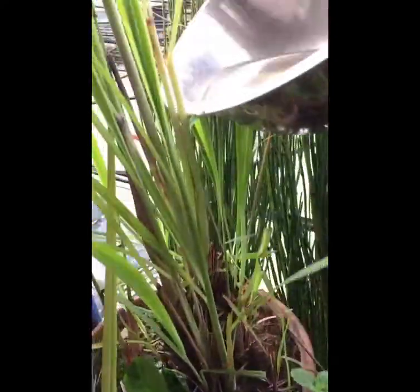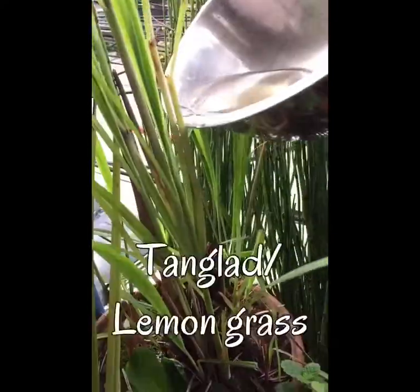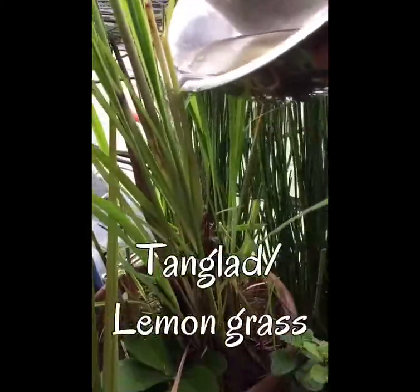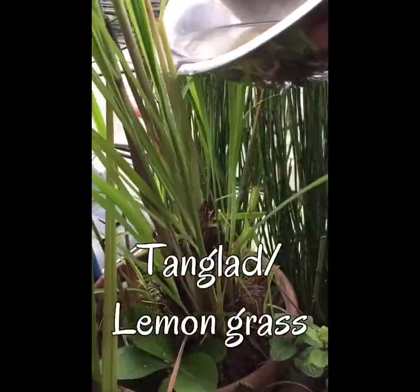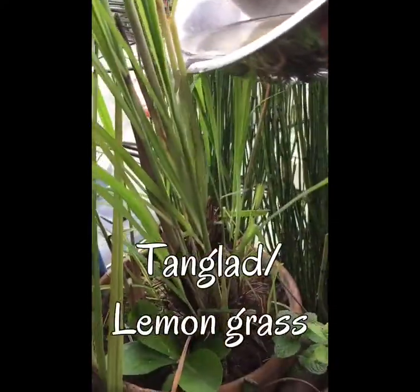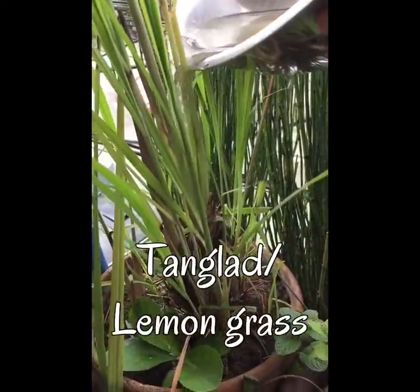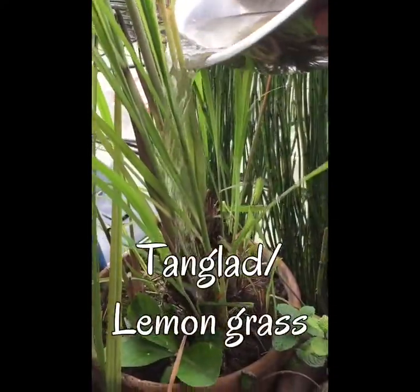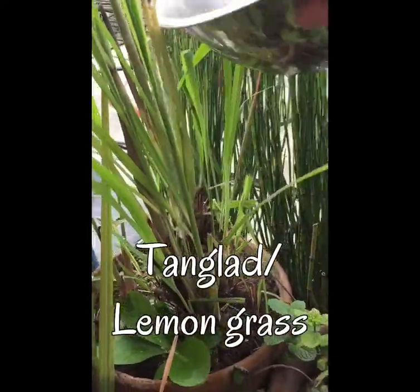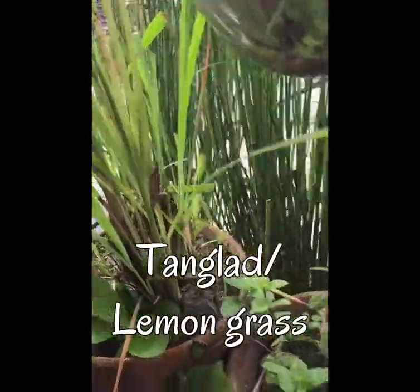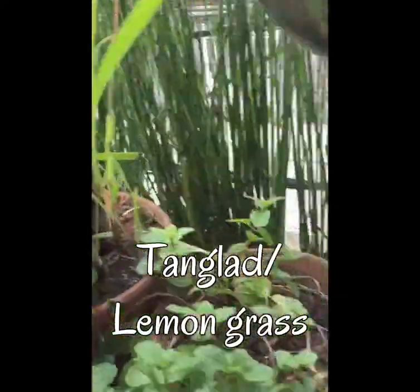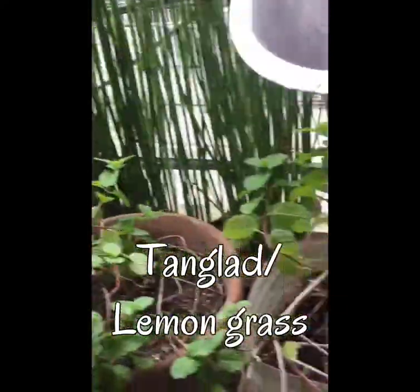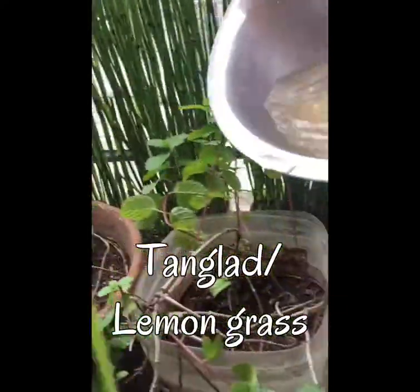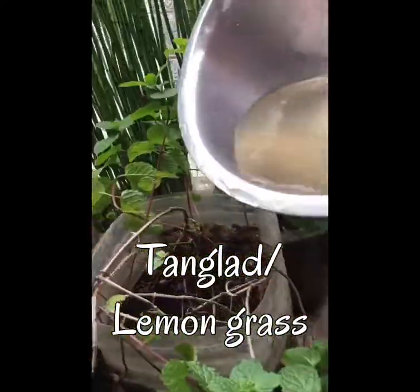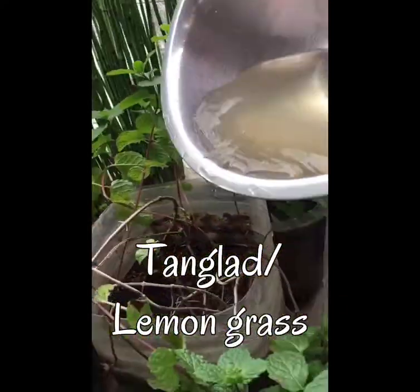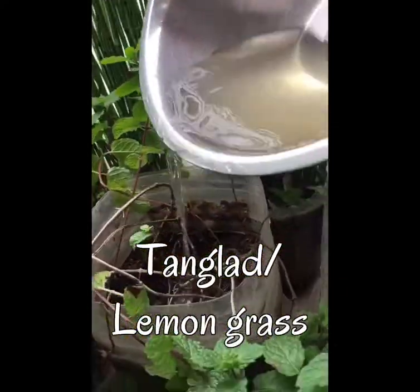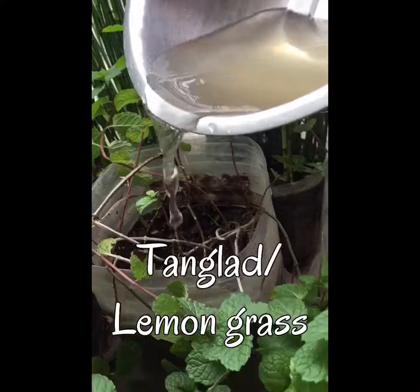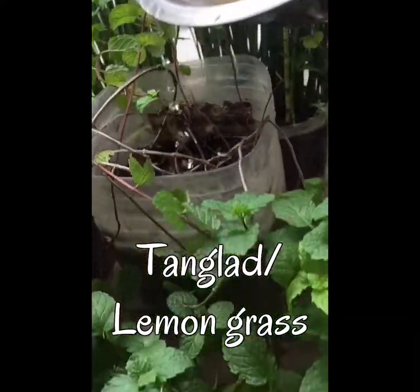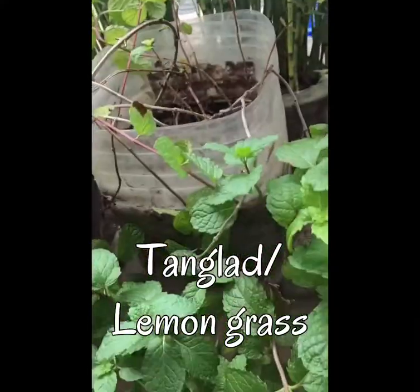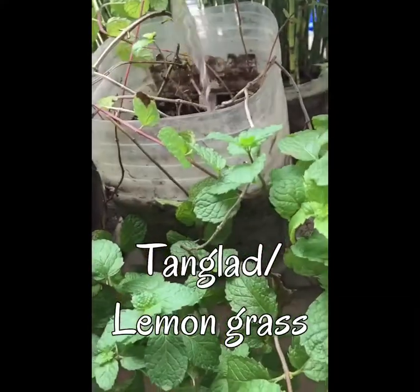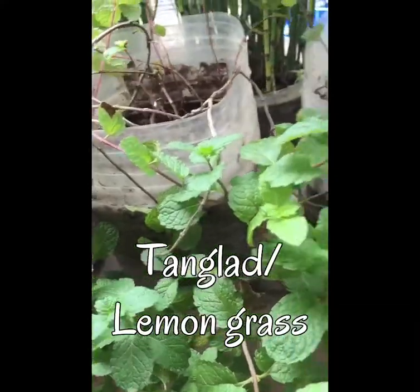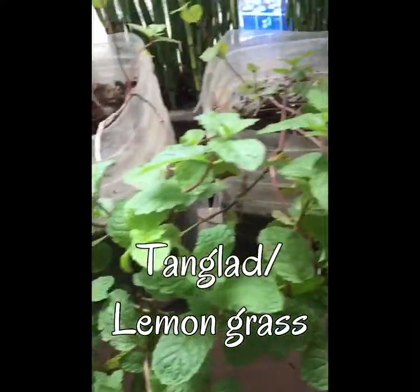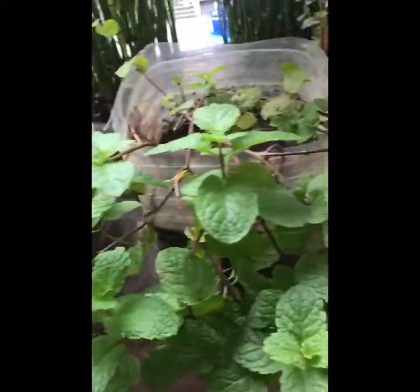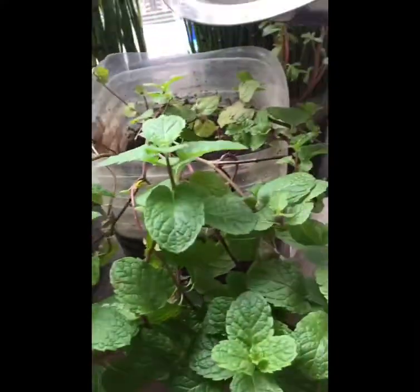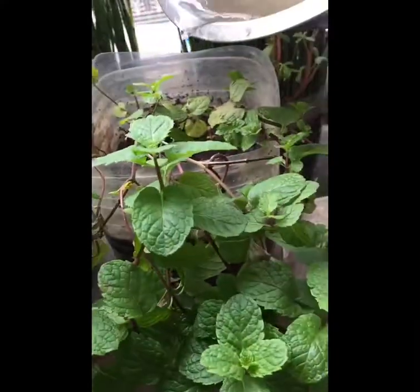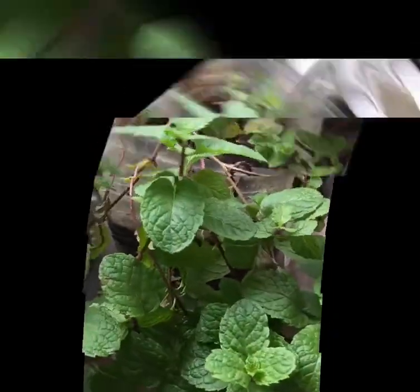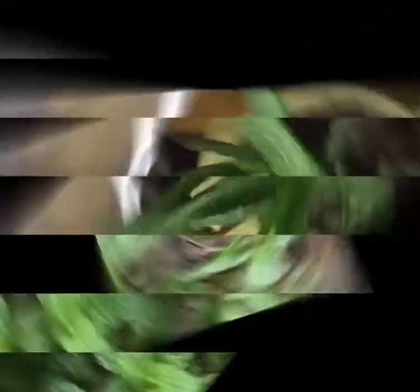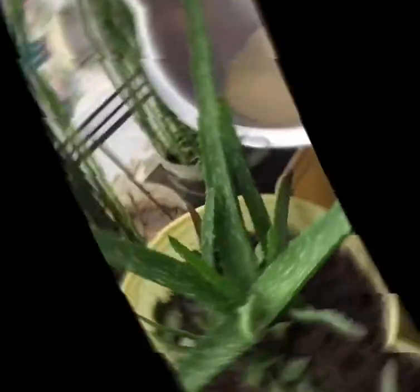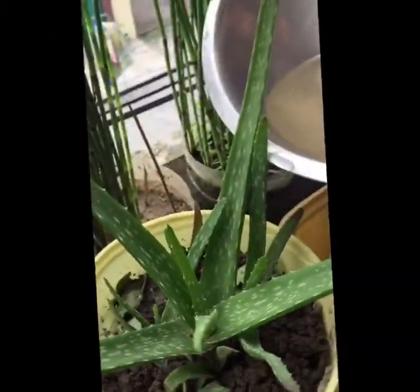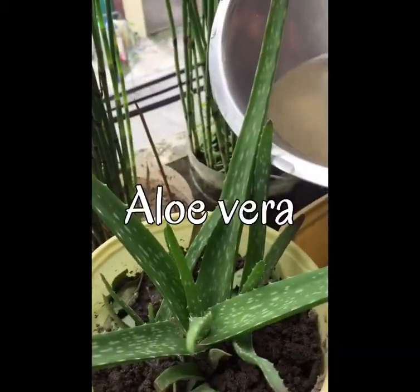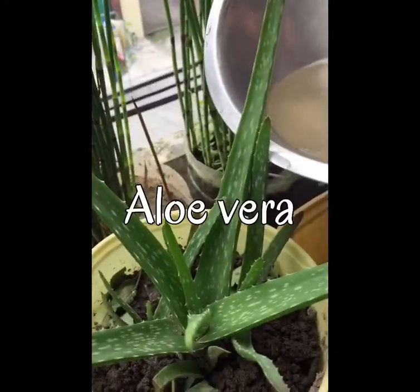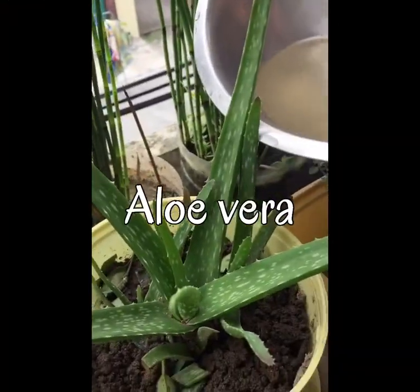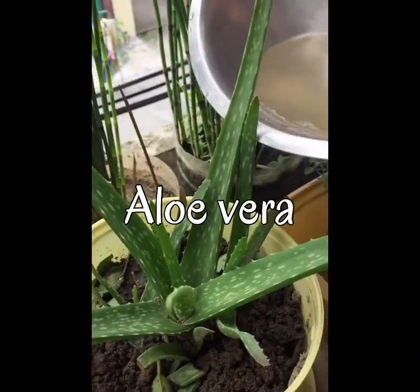Ino-inject nila — diba araw-araw natin sila dinidiligan ng tubig? Kaya nawawash out yung vitamin ng lupa.